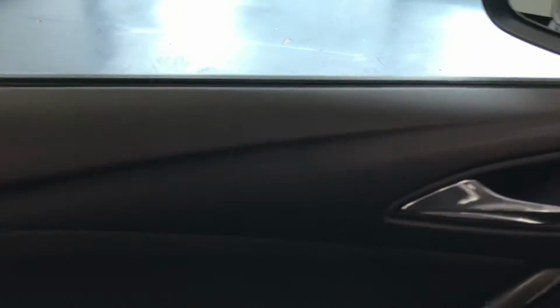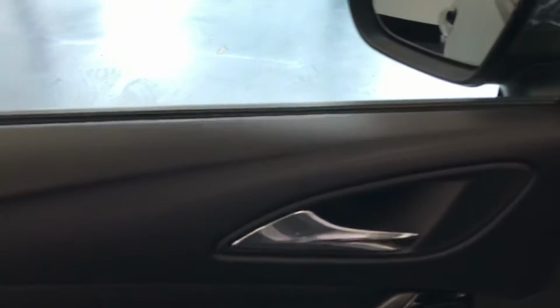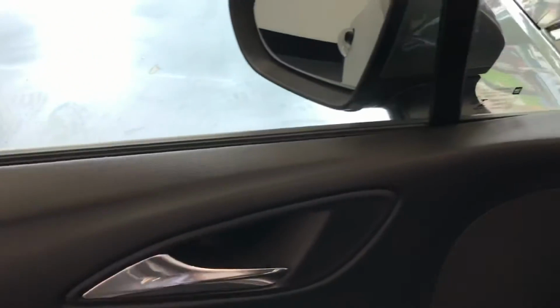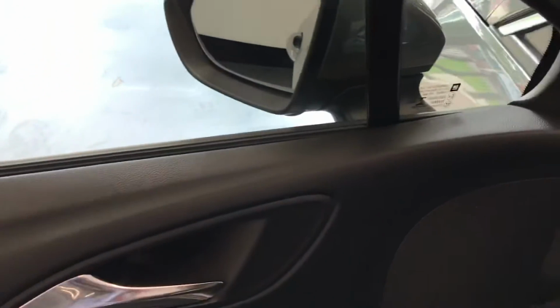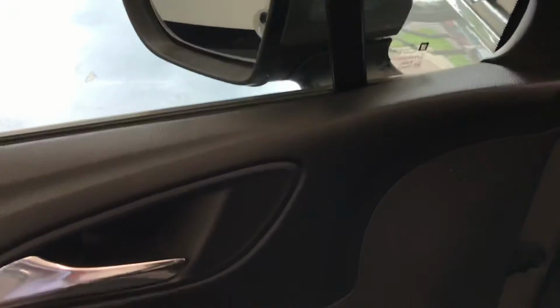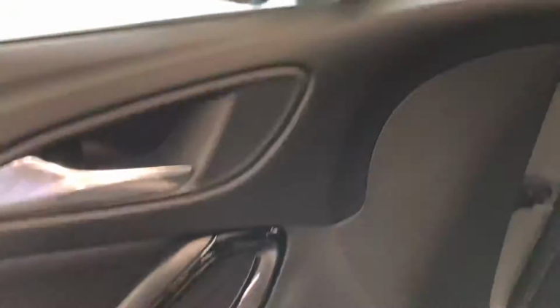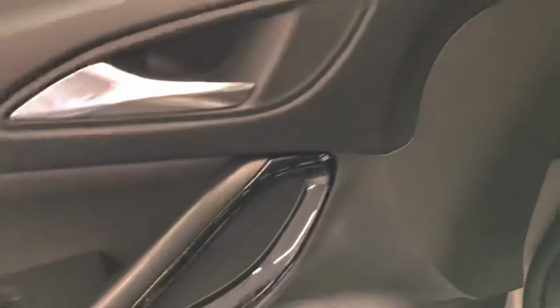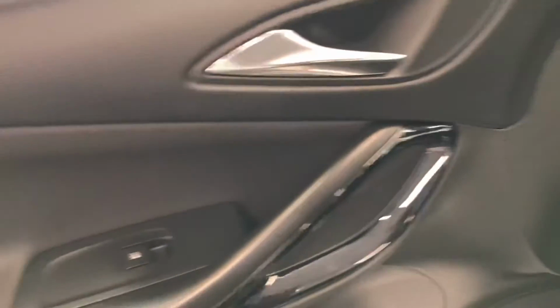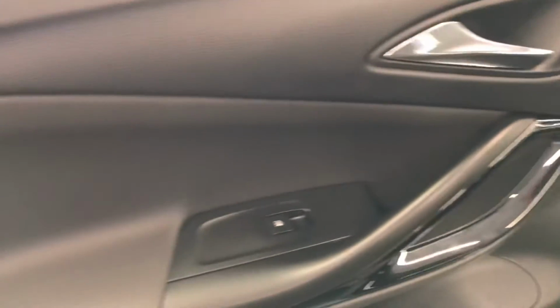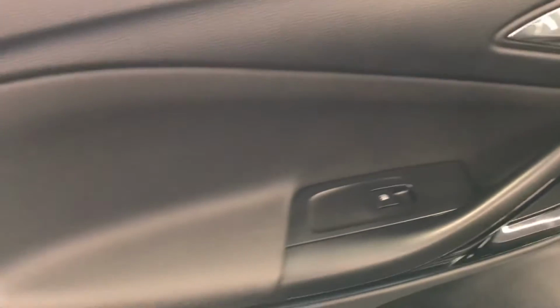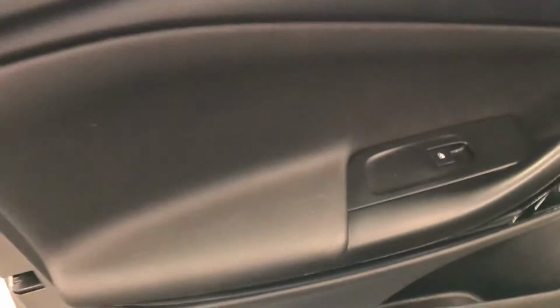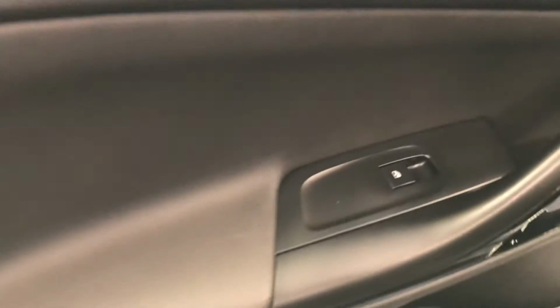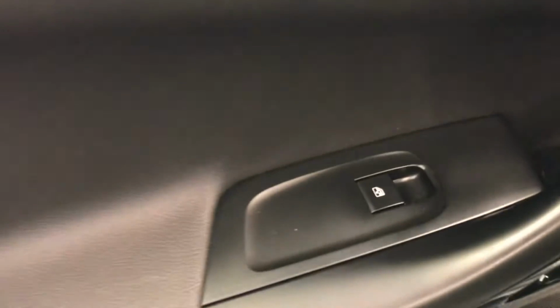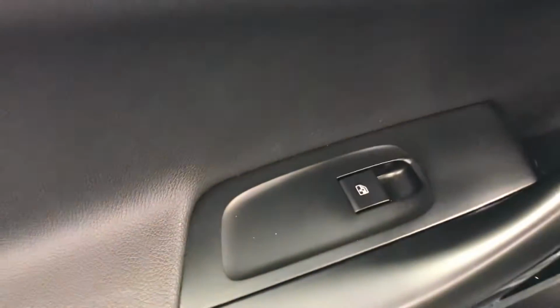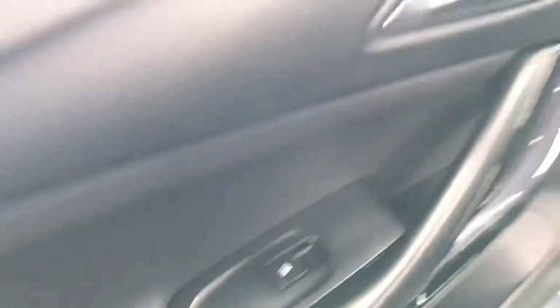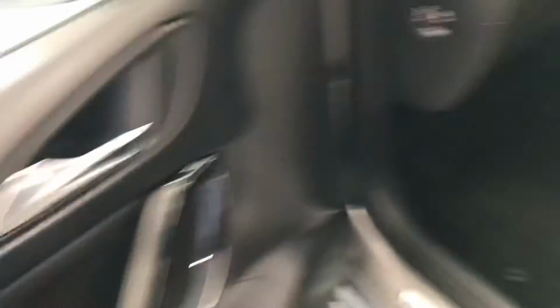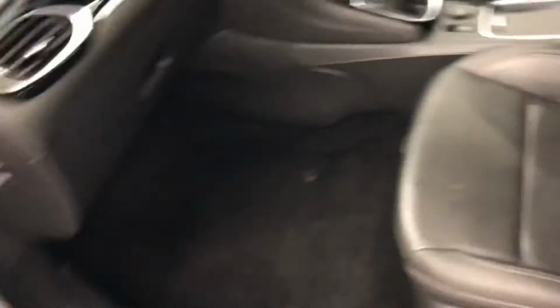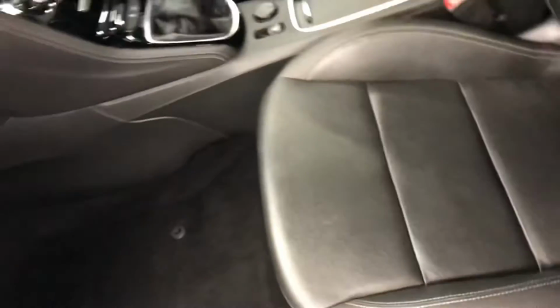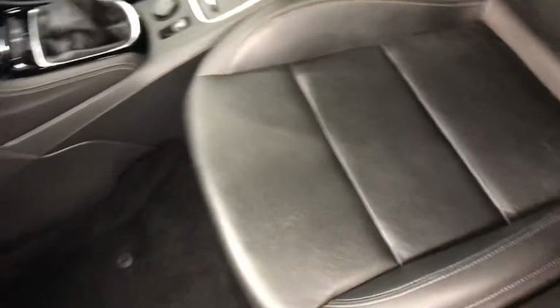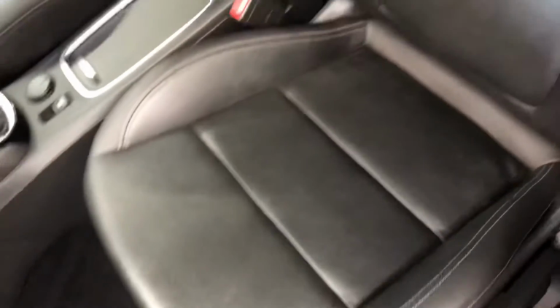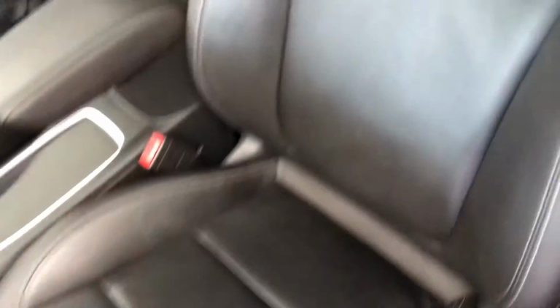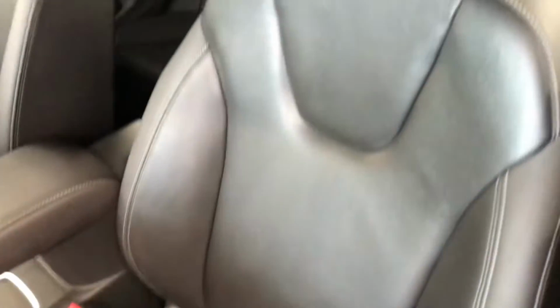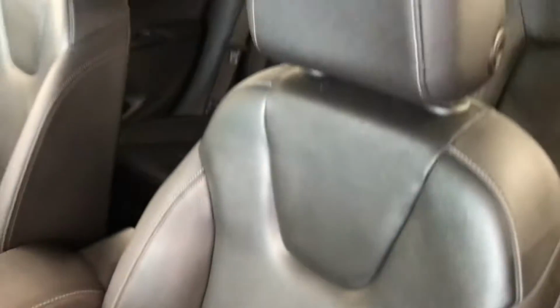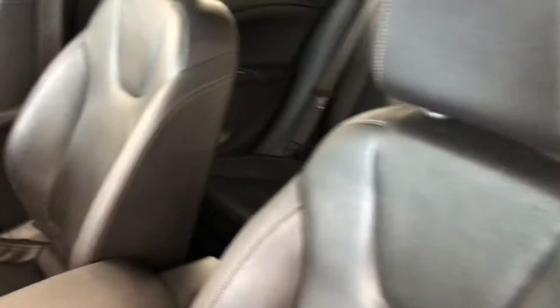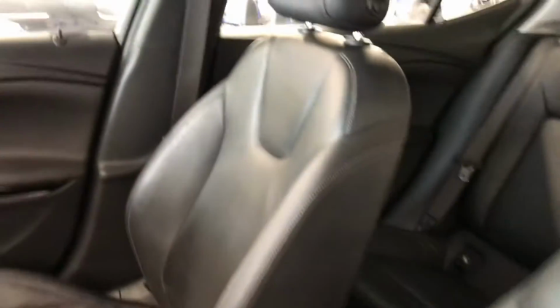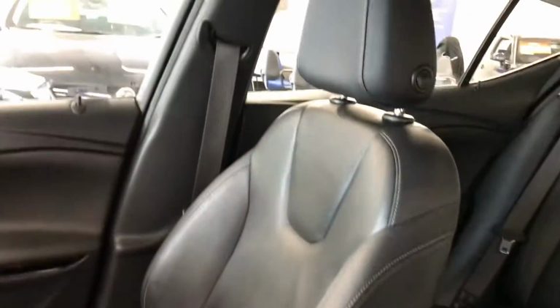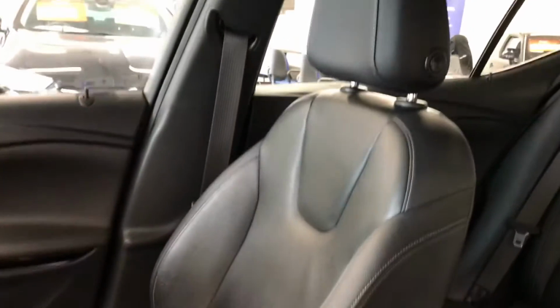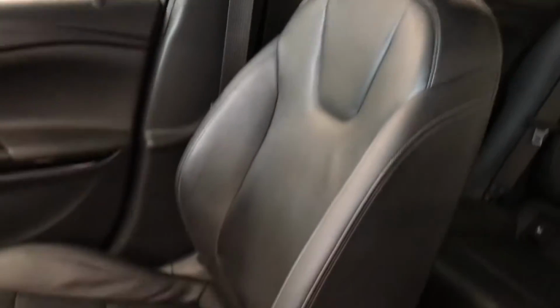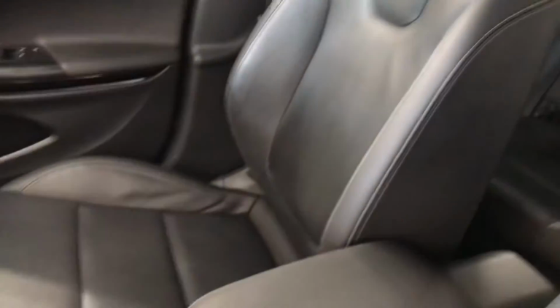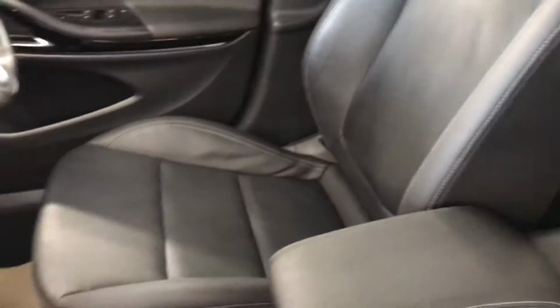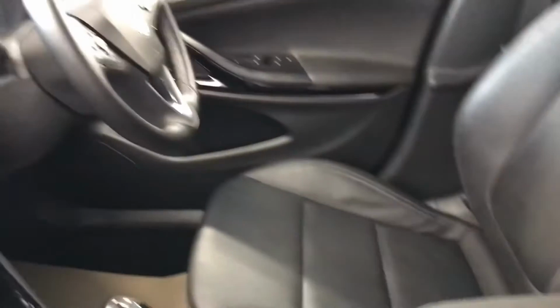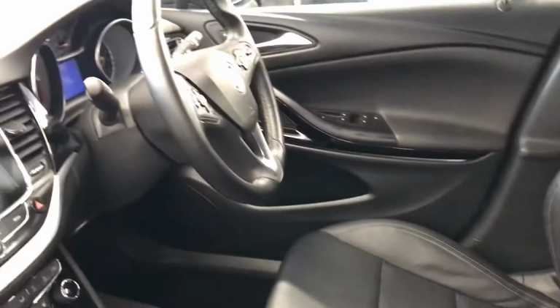Starting off with the passenger door first. The front passenger door does have the electric windows. Full leather seats — they are heated seats as you can see, and they are in excellent condition.